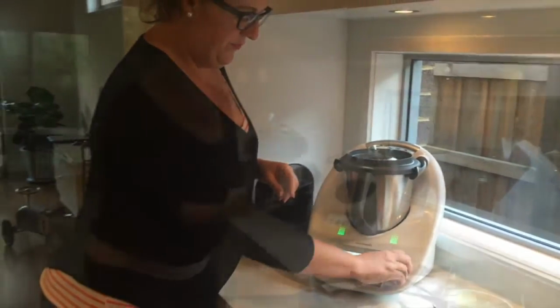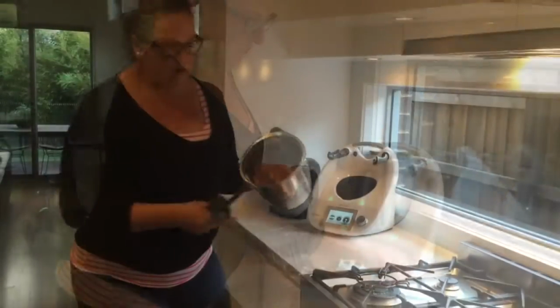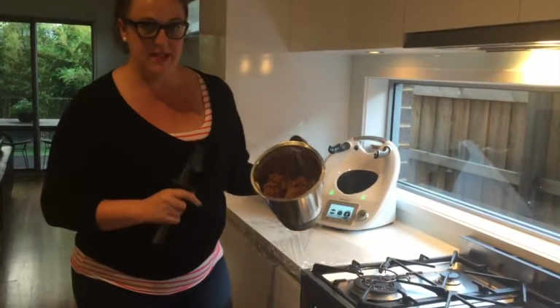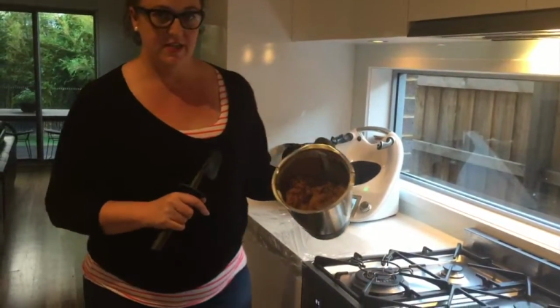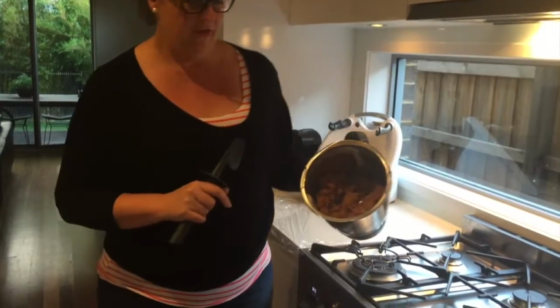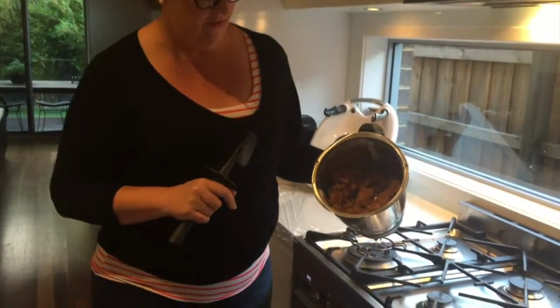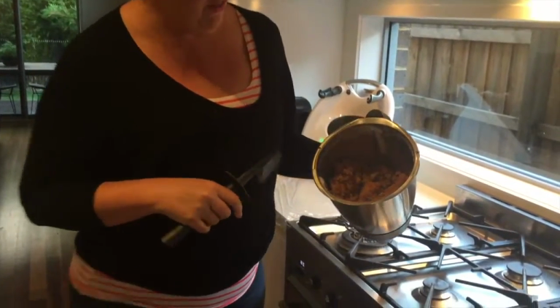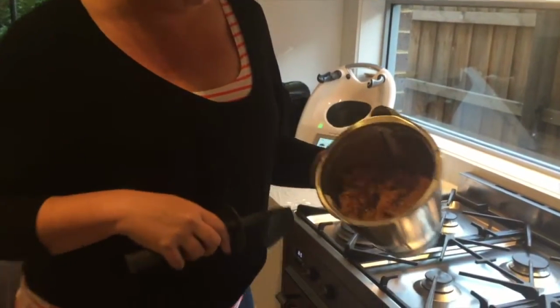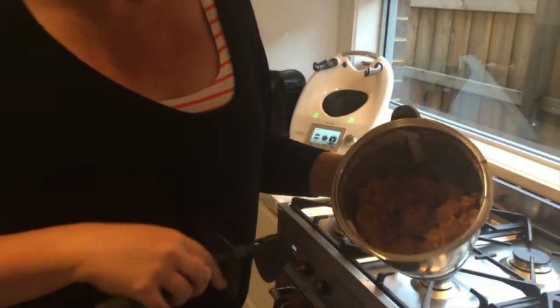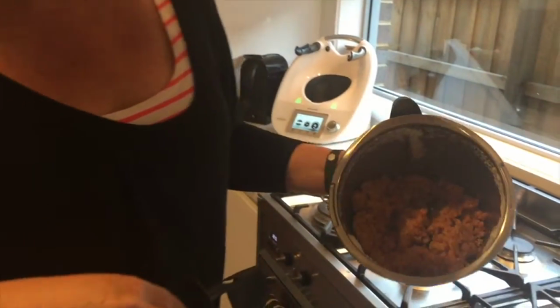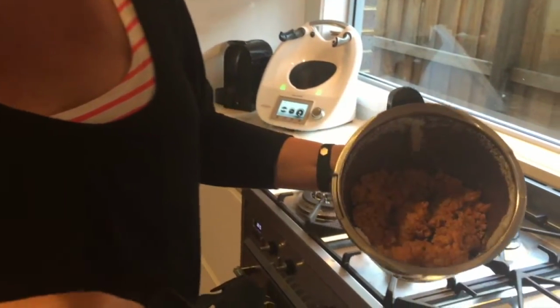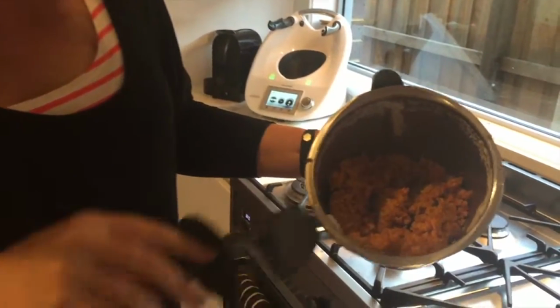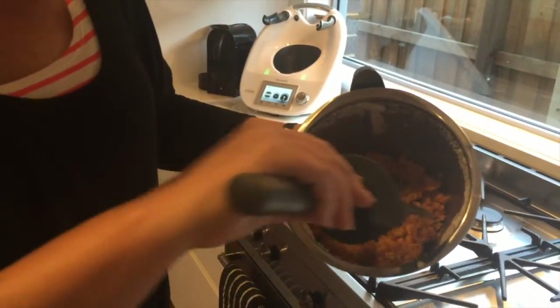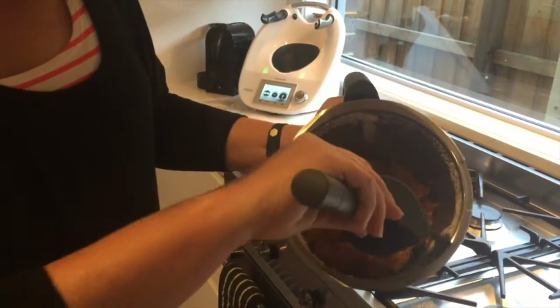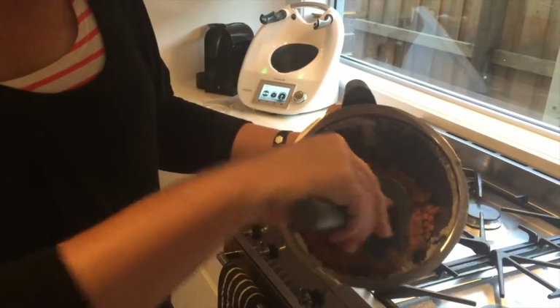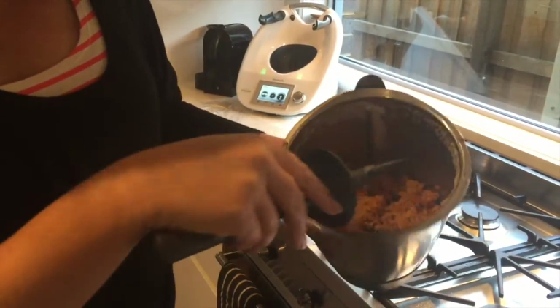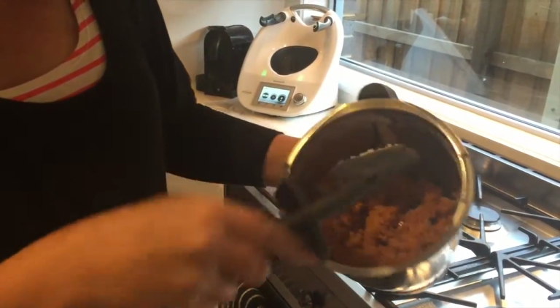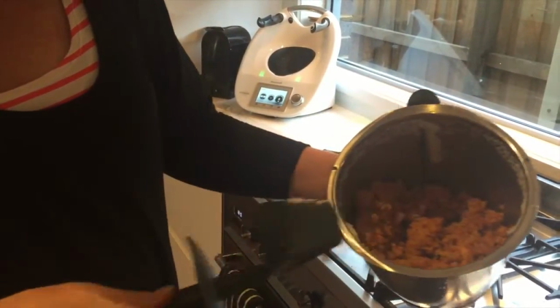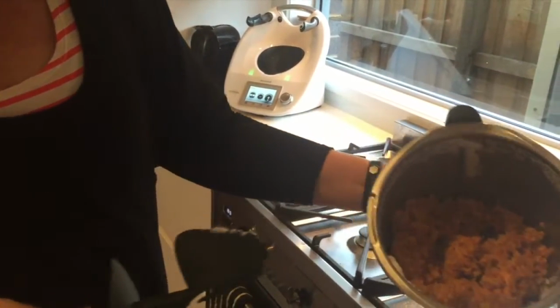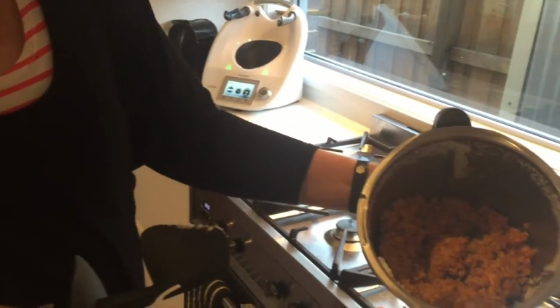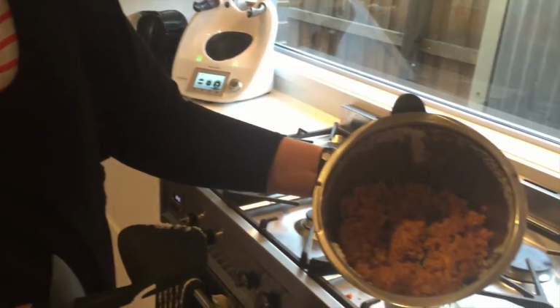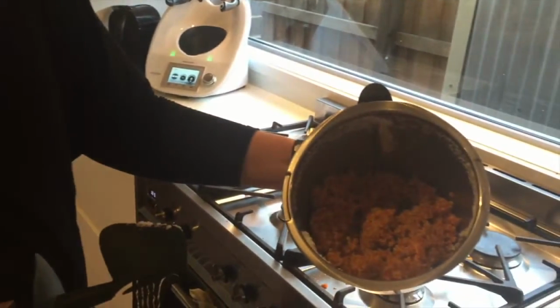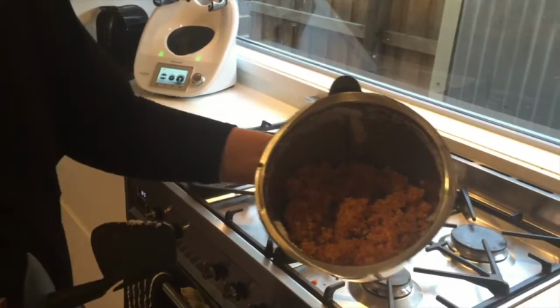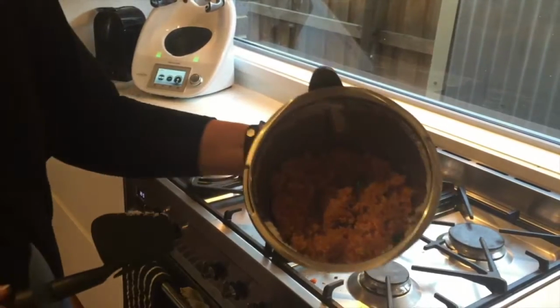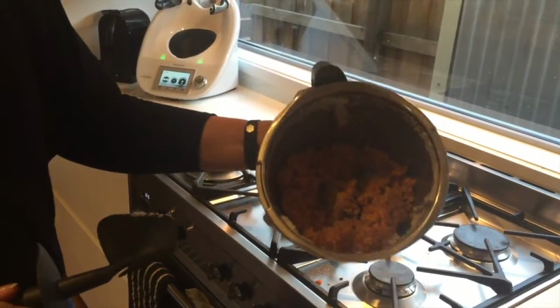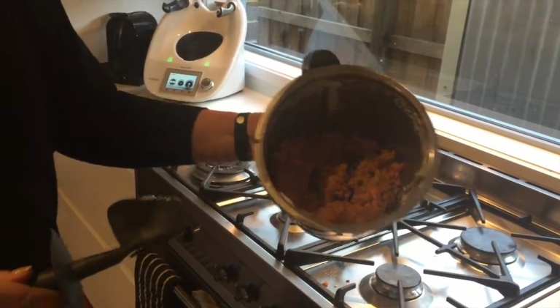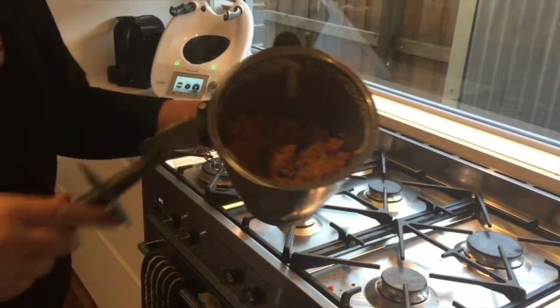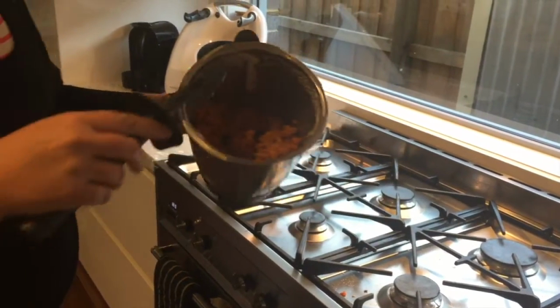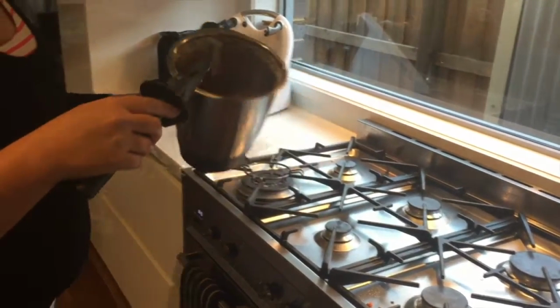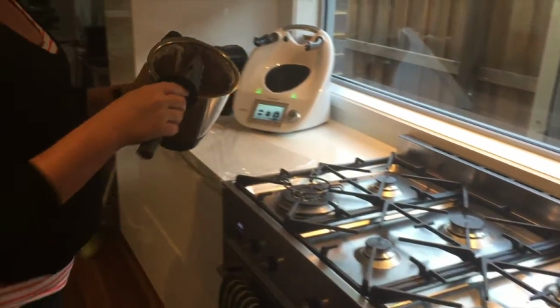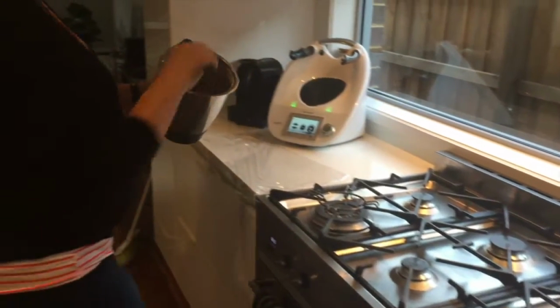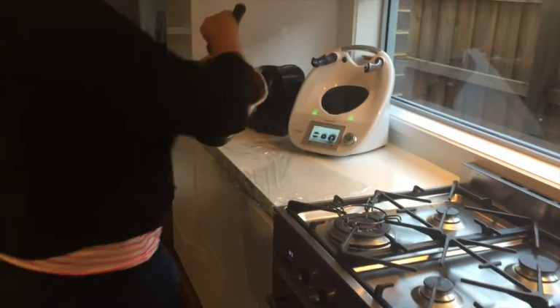It's now blended for a further 30 seconds — 50 seconds in total. You can see that it's a really nice wet mix.